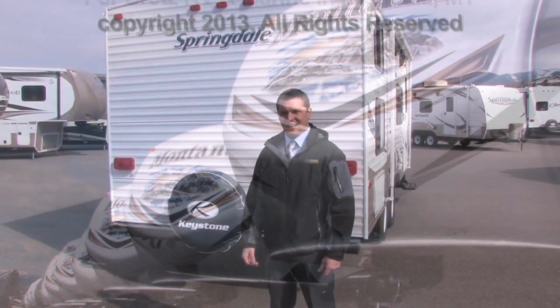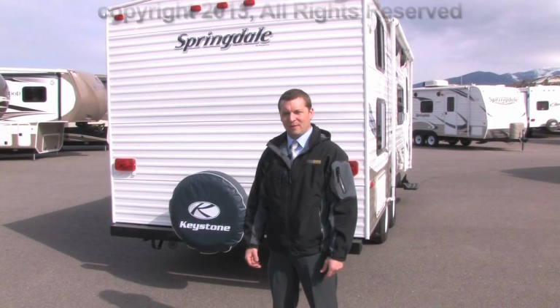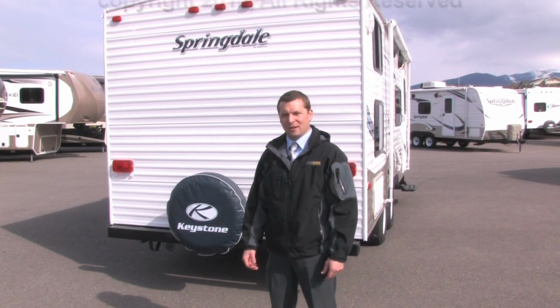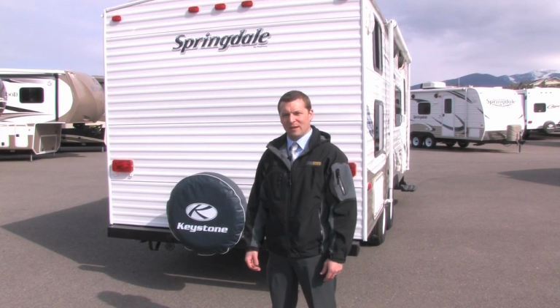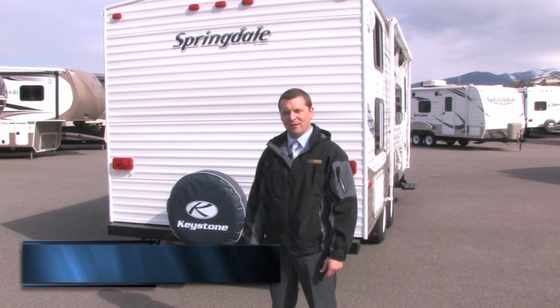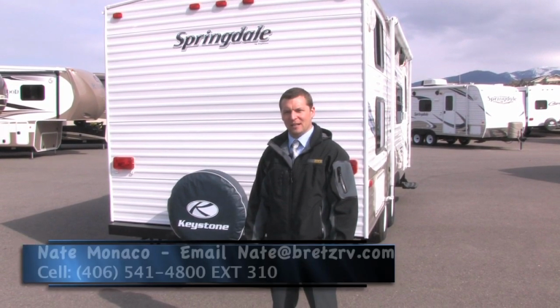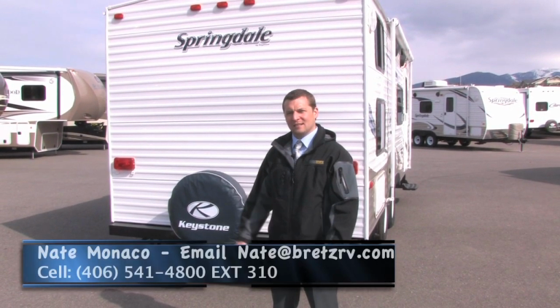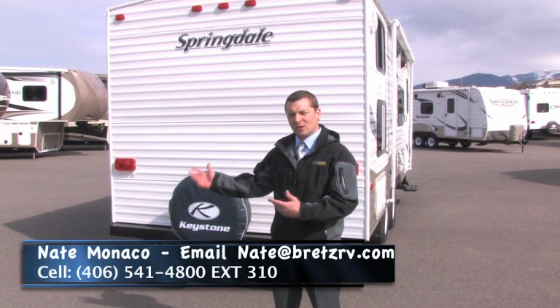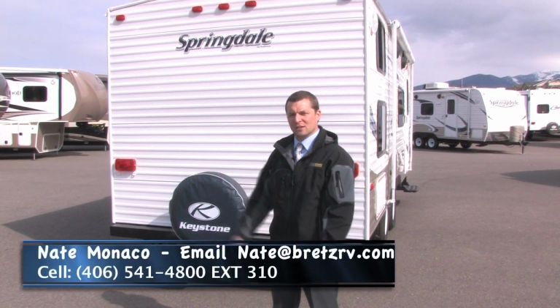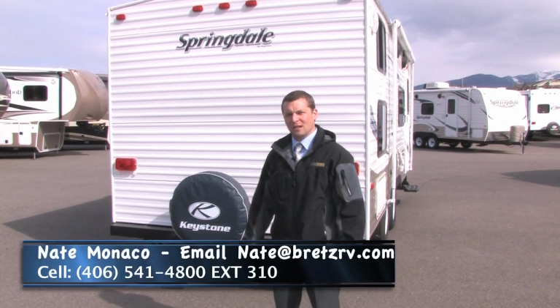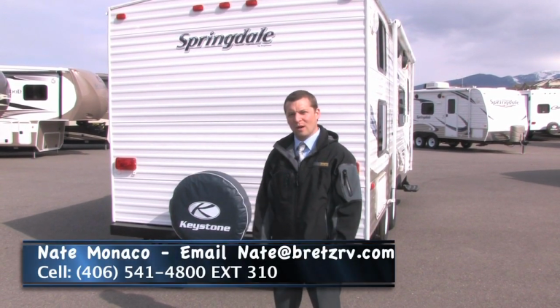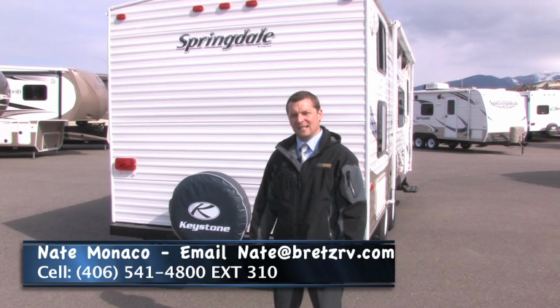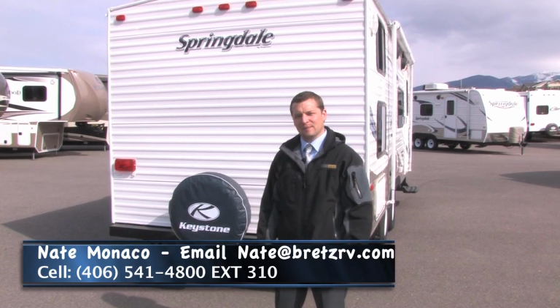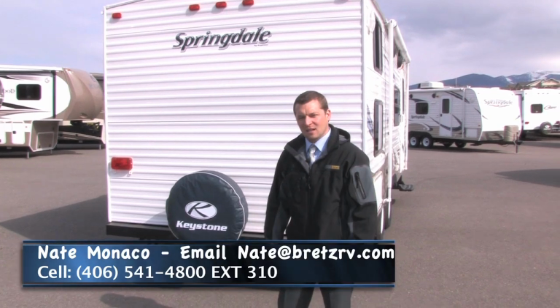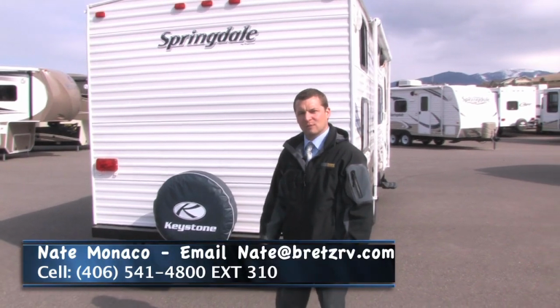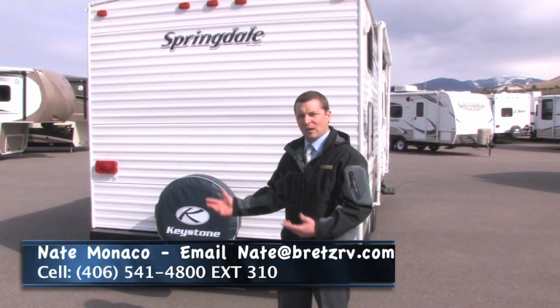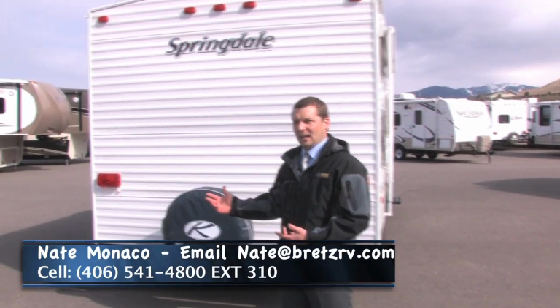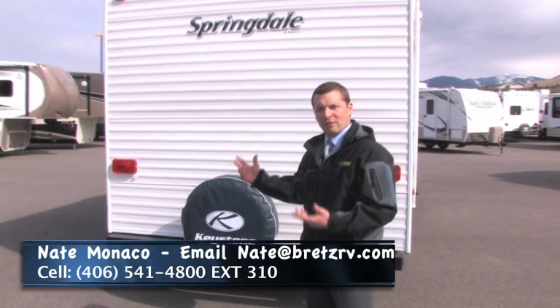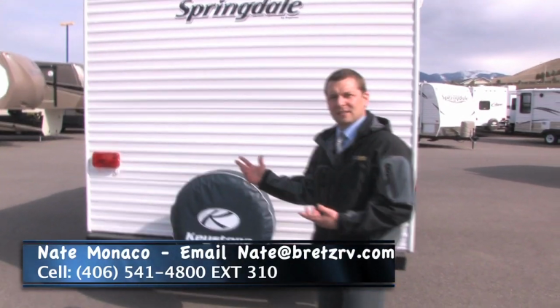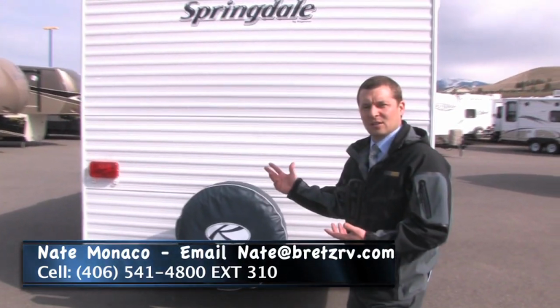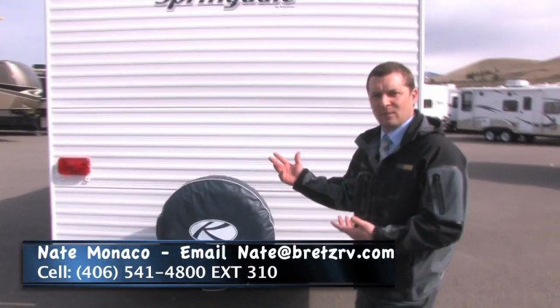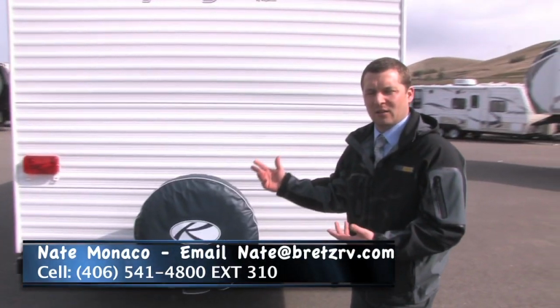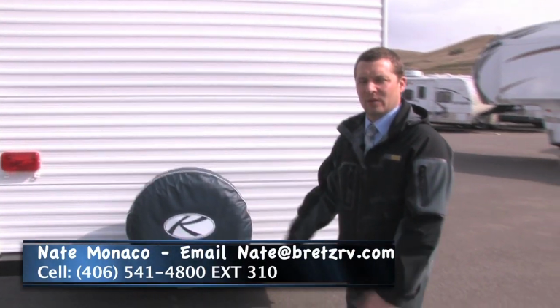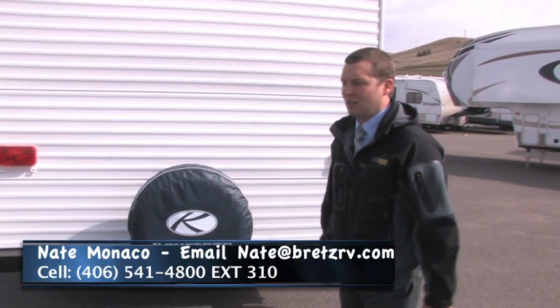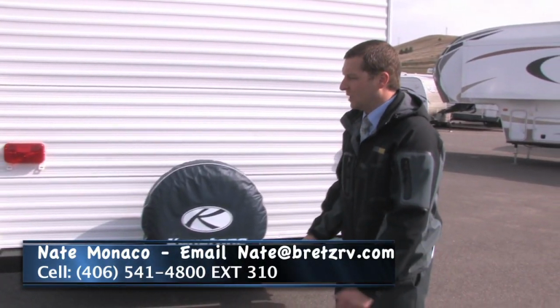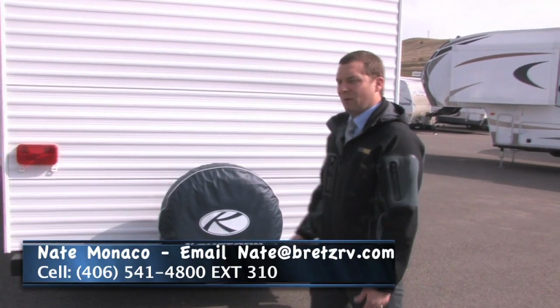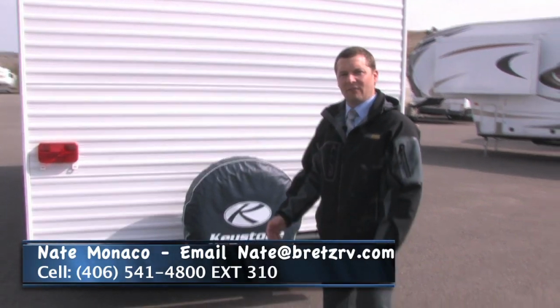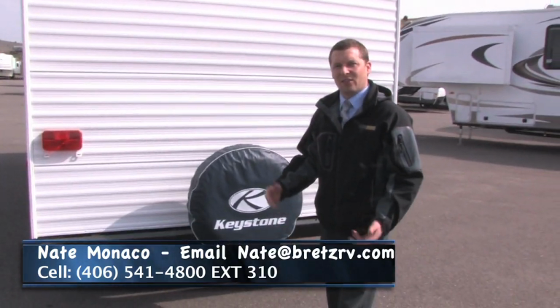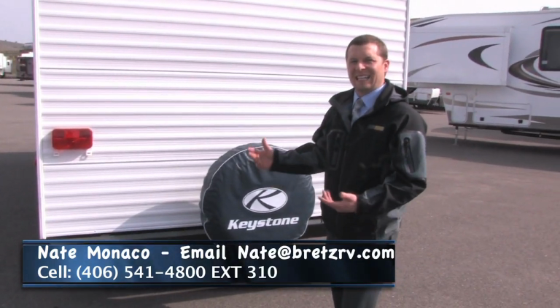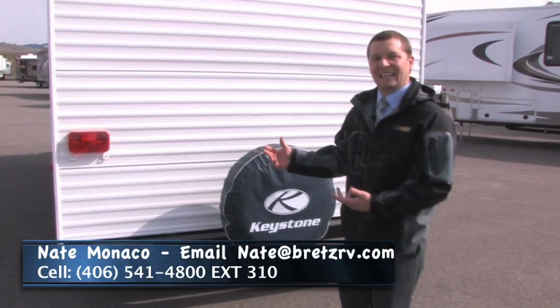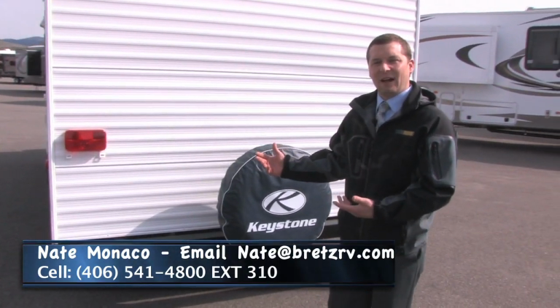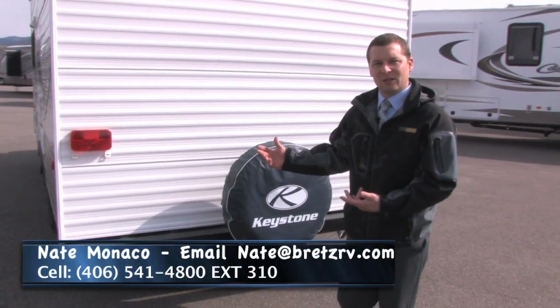Hi, Nate Monaco here with Bret's RV & Marine. Today I want to show you the Springdale 189. It is one of our best sellers here at Bret's RV & Marine, and we're offering it at a $13,995 special.